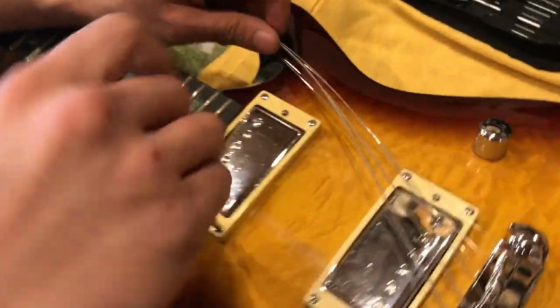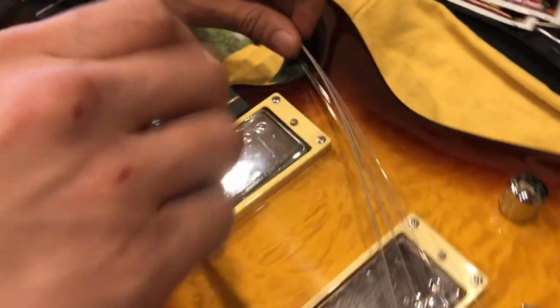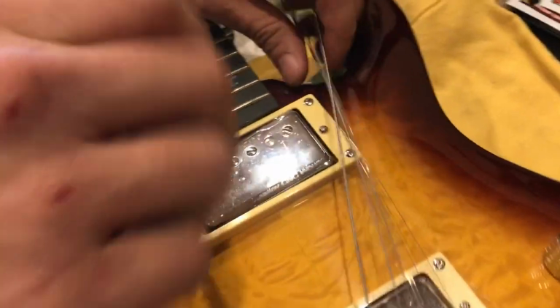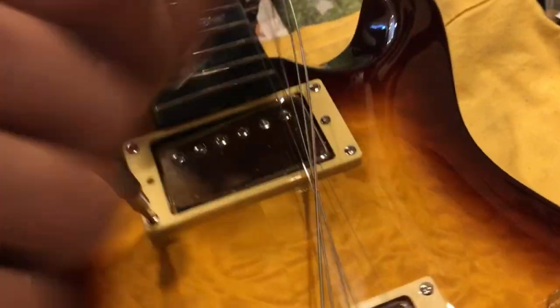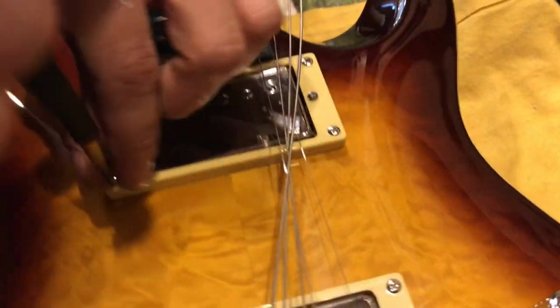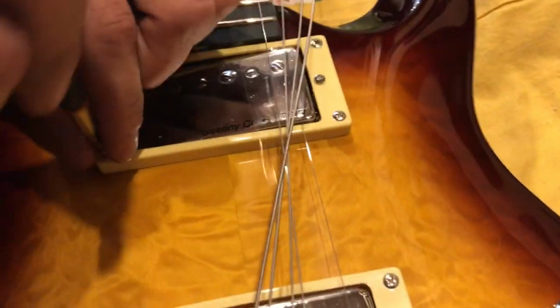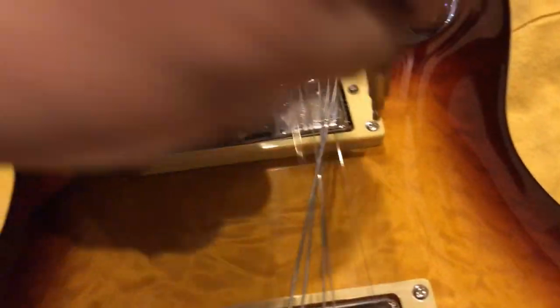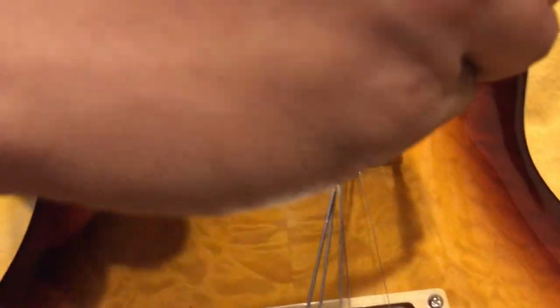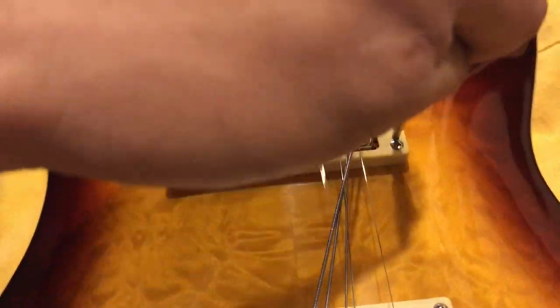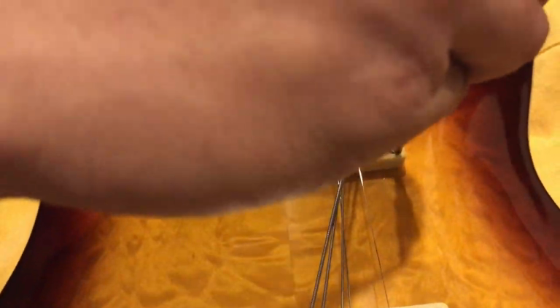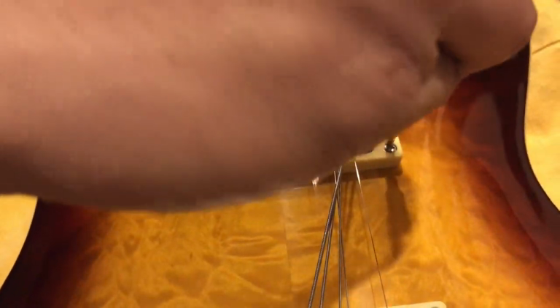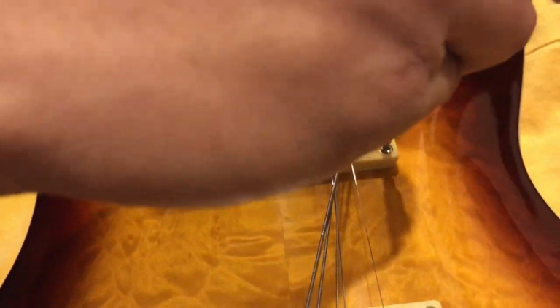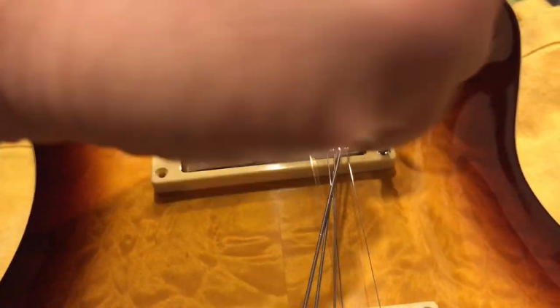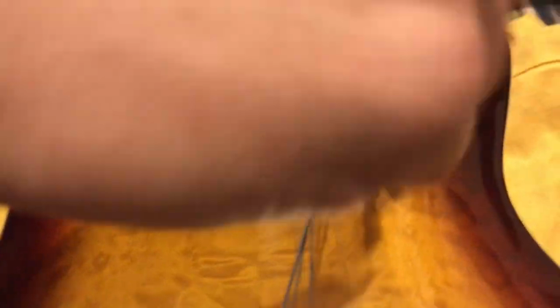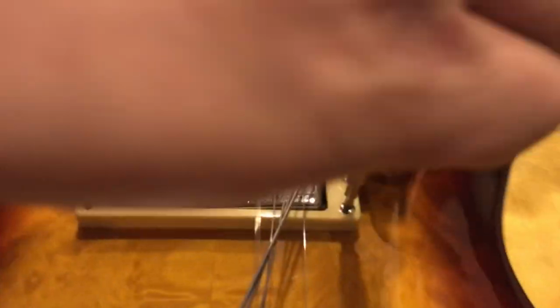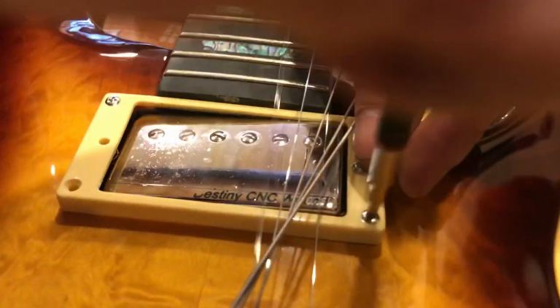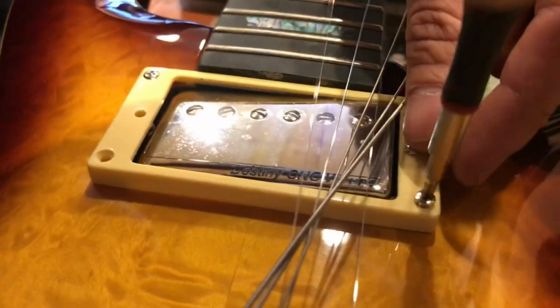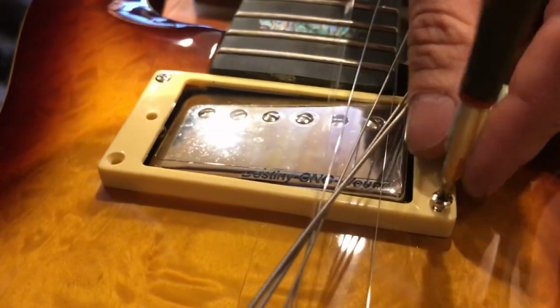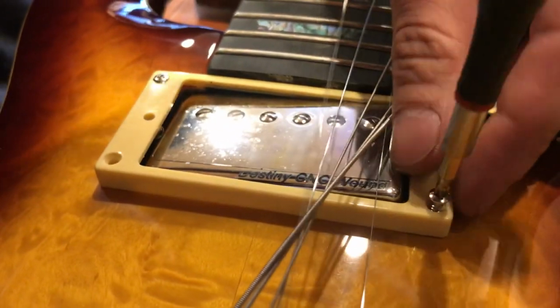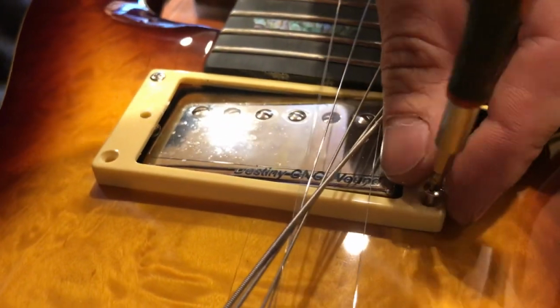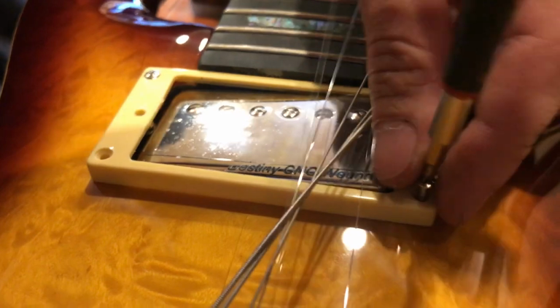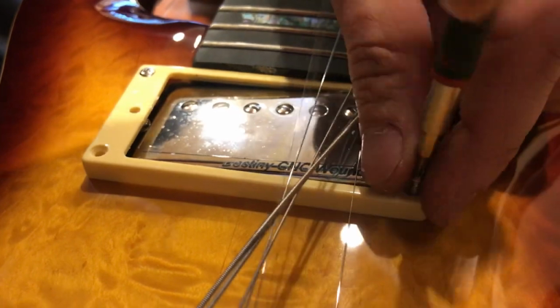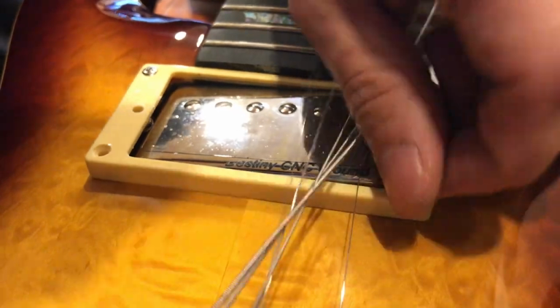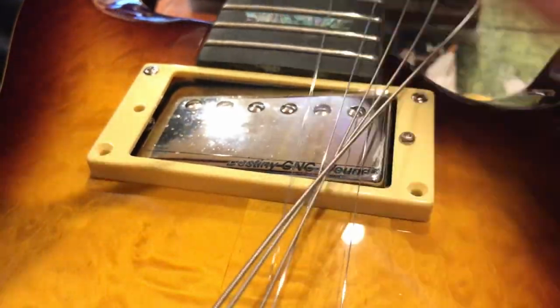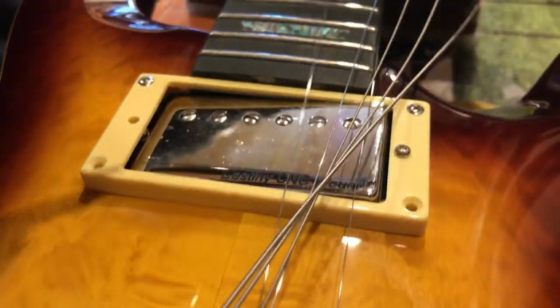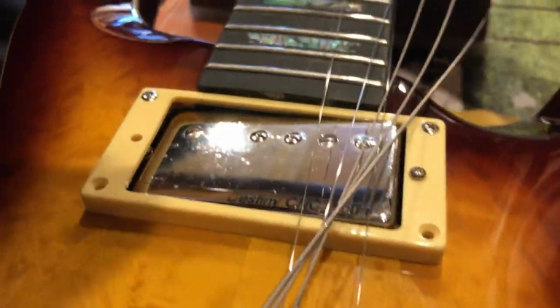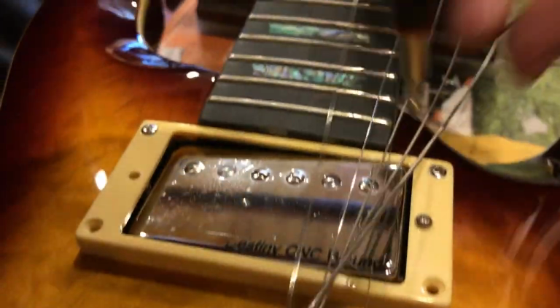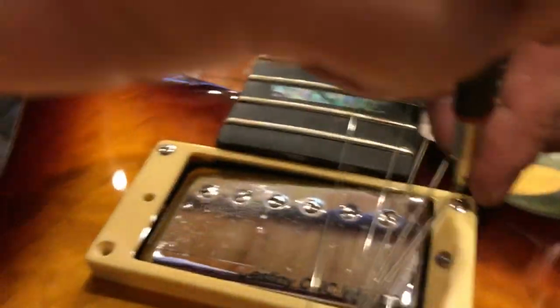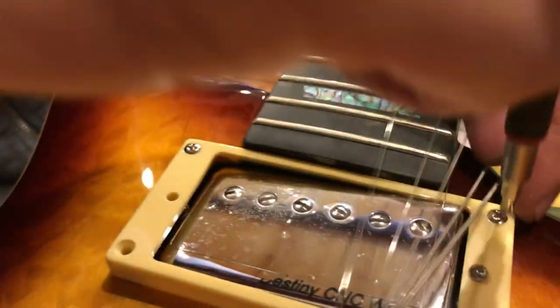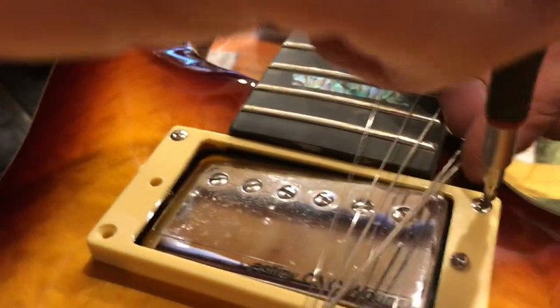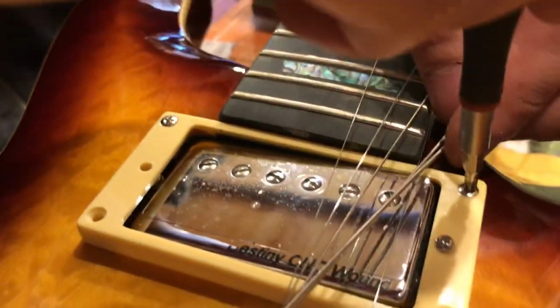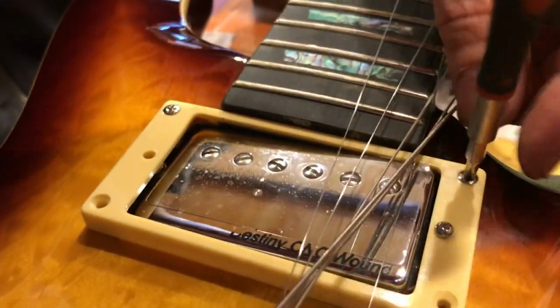Unscrew these four screws here. Make sure you don't lose these.